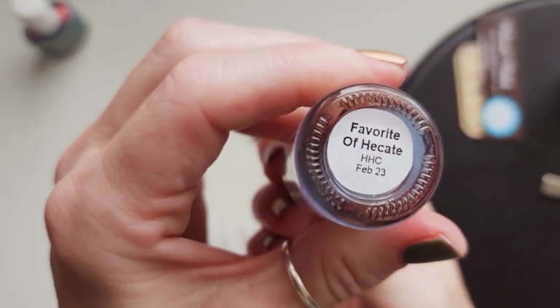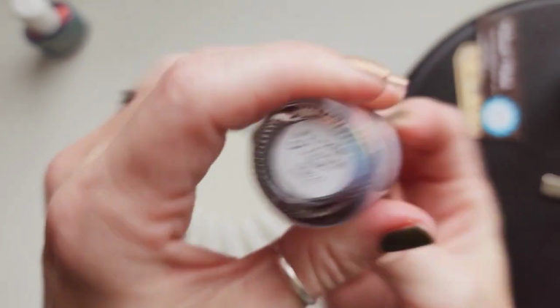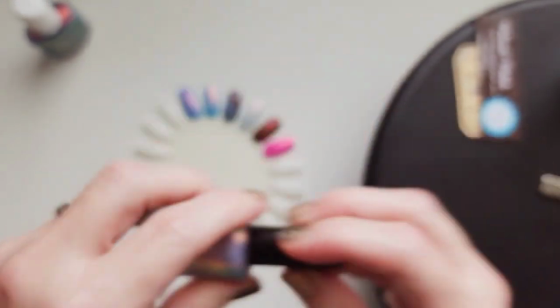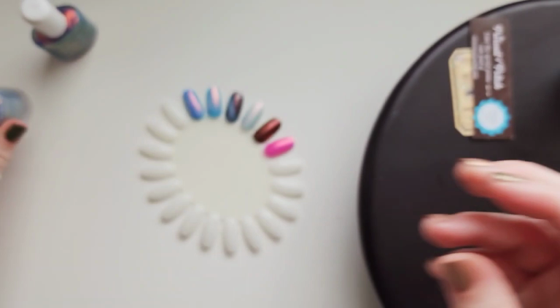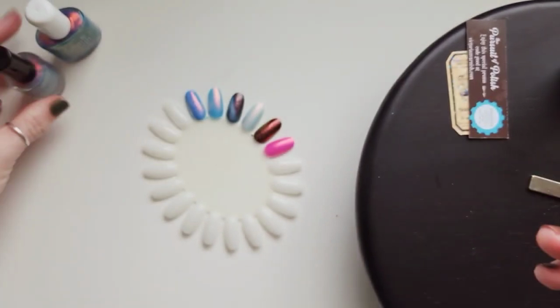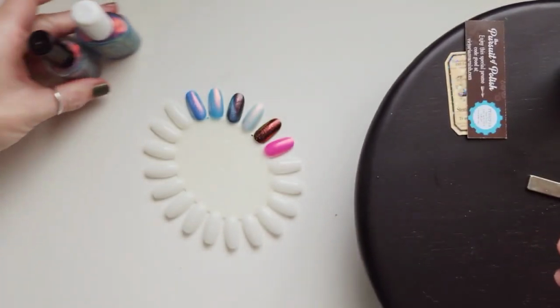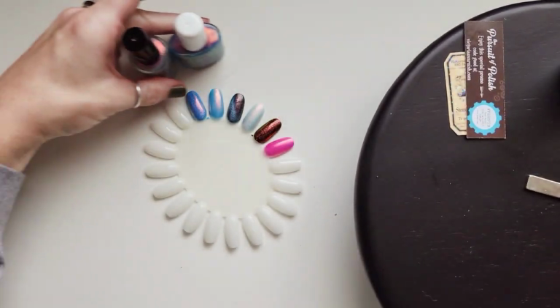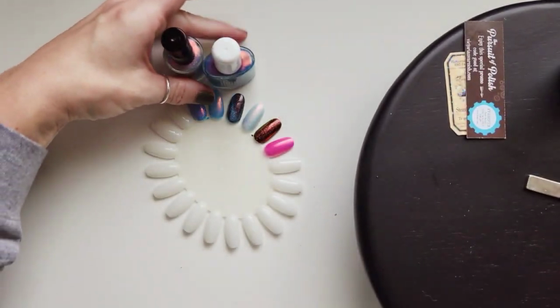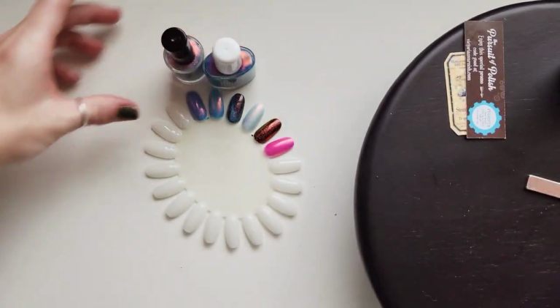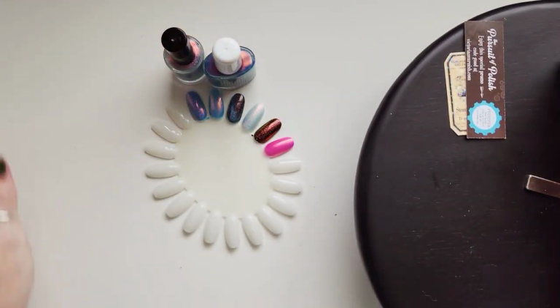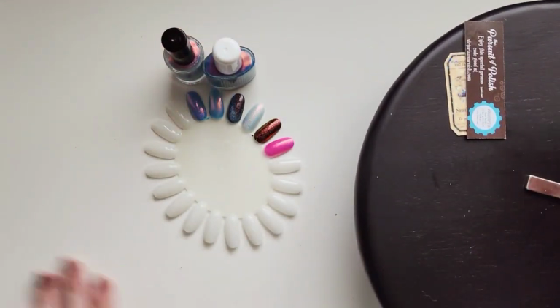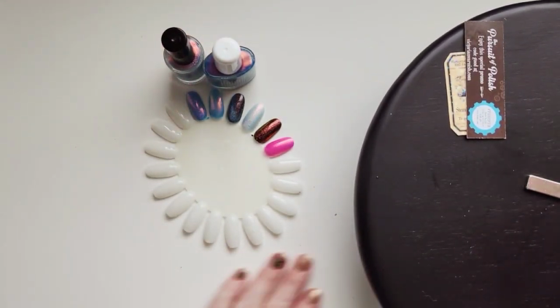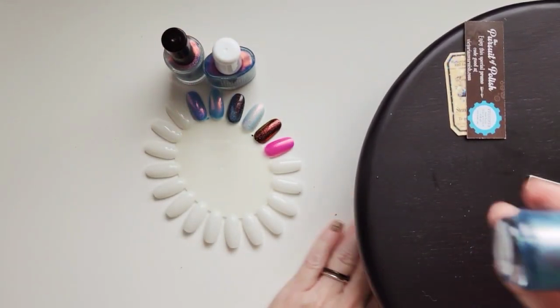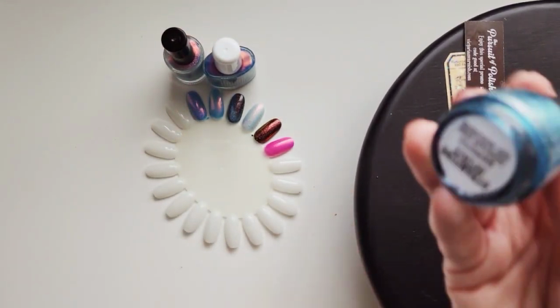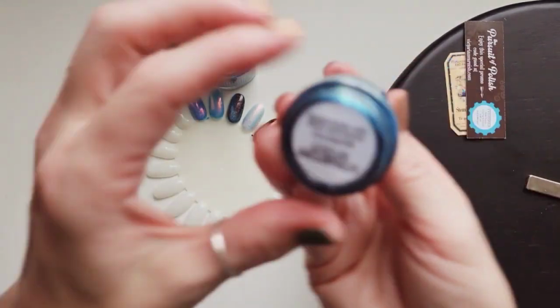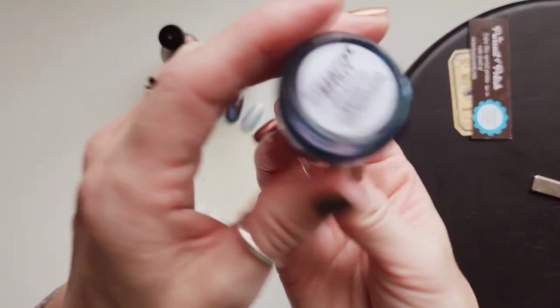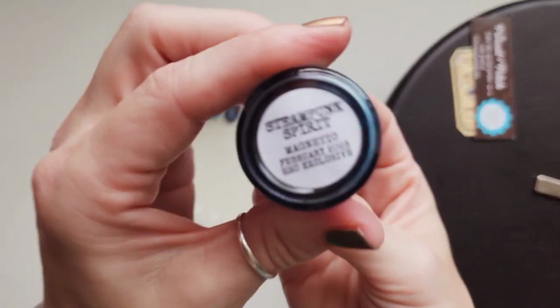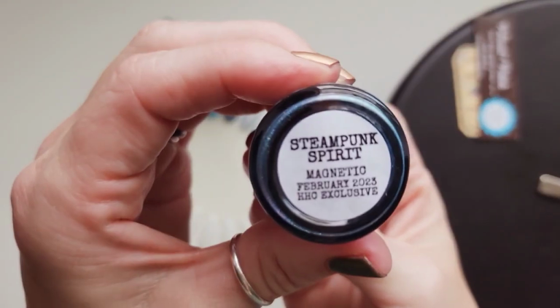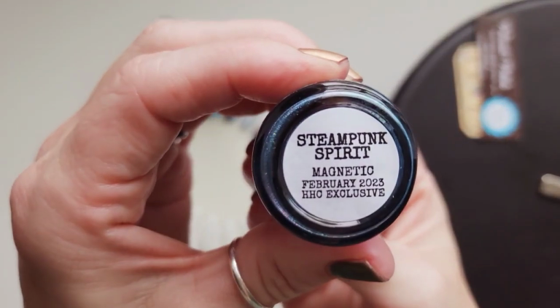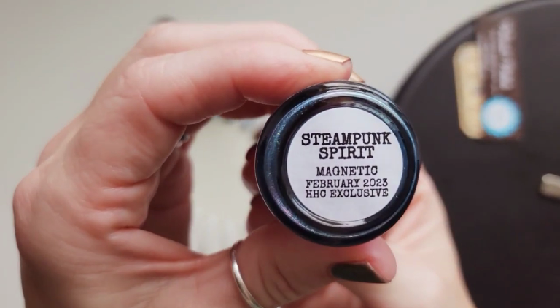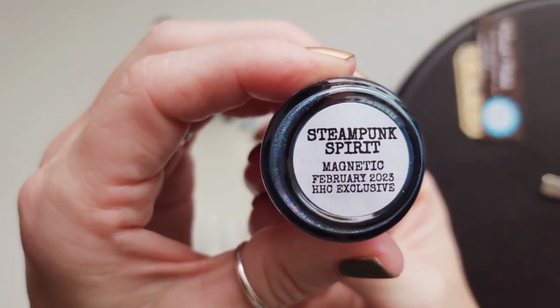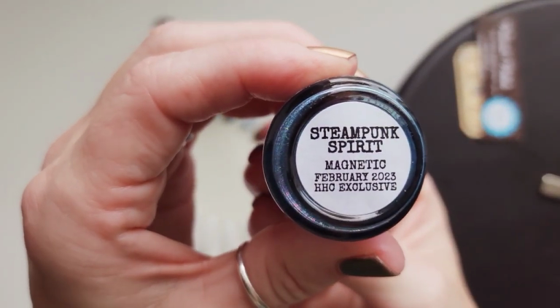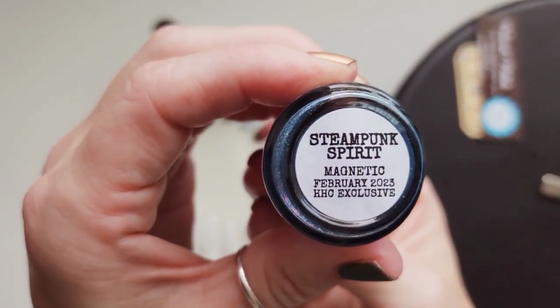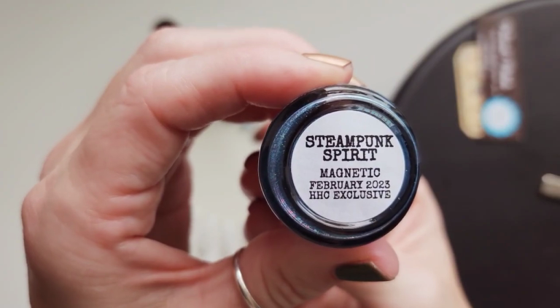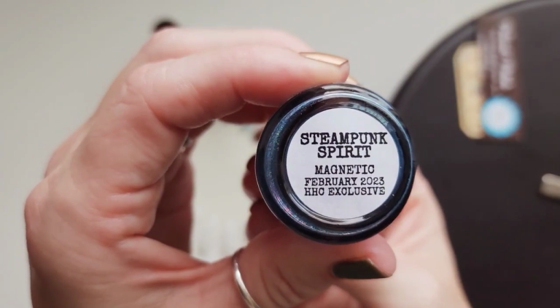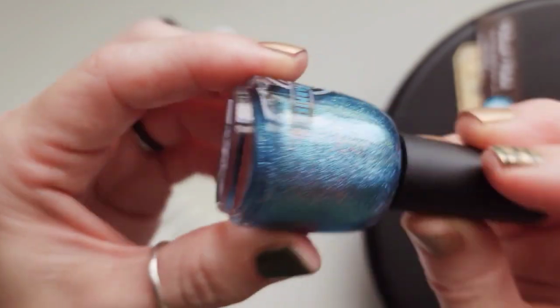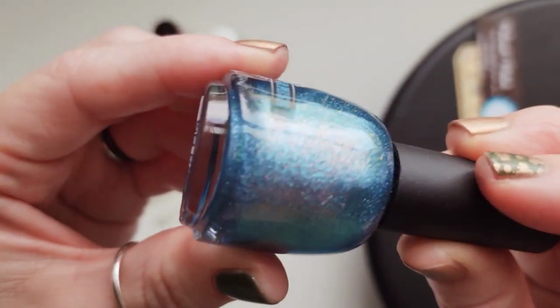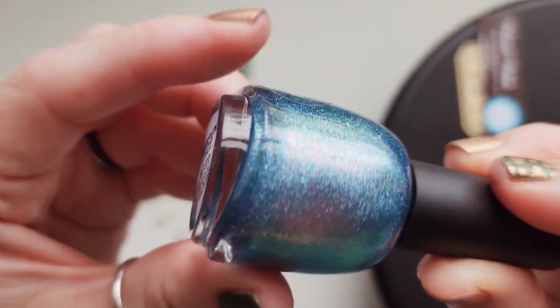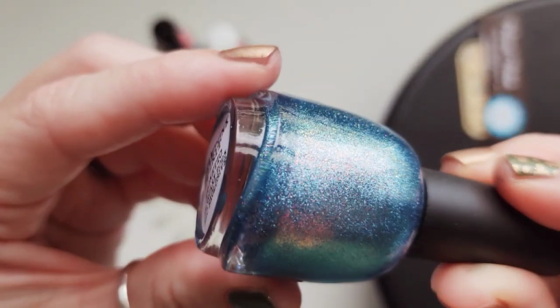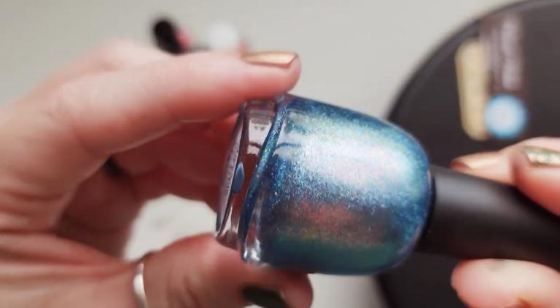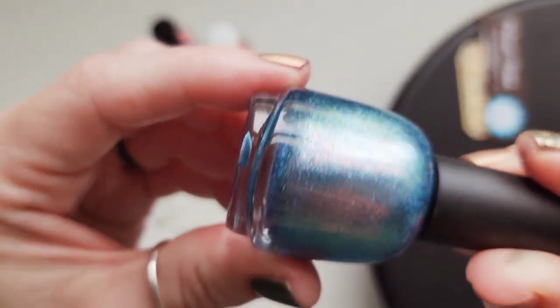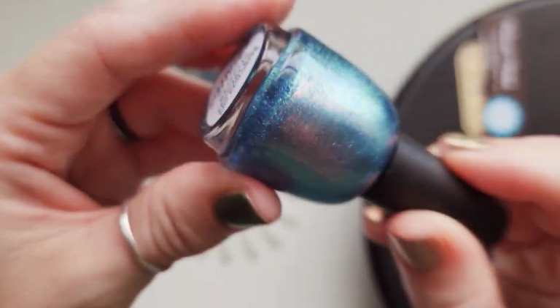Favorite of the Hack Attack, and then Steampunk Spirit. This is so fun. I absolutely love that.